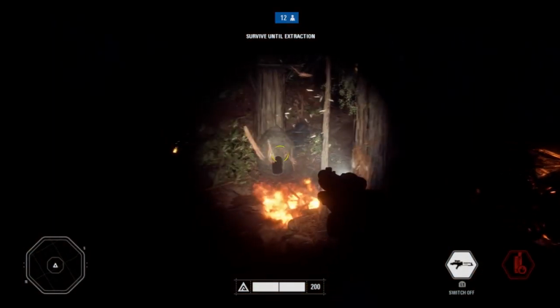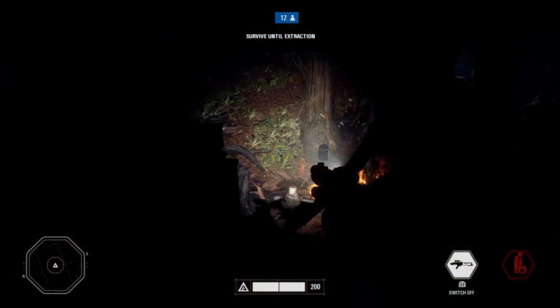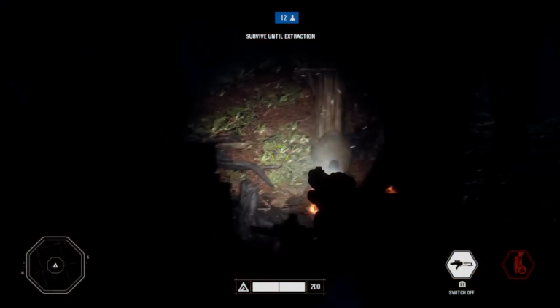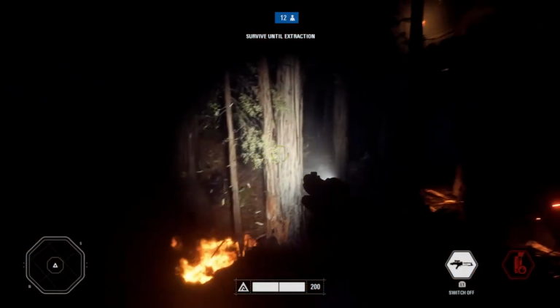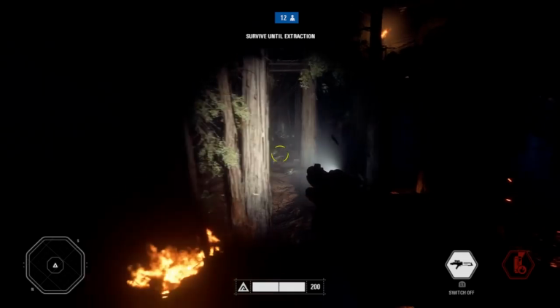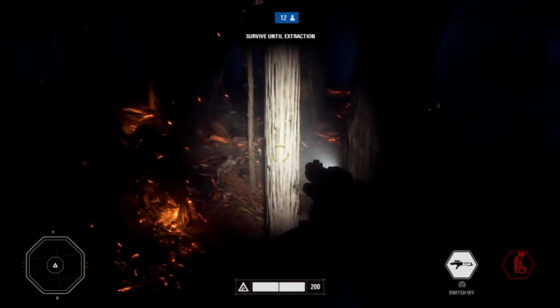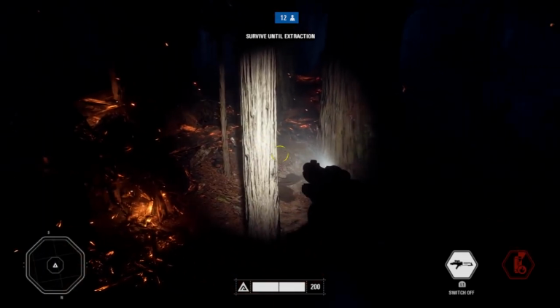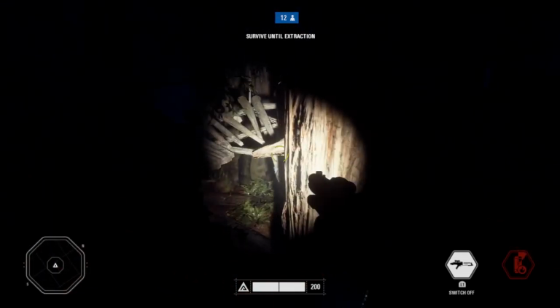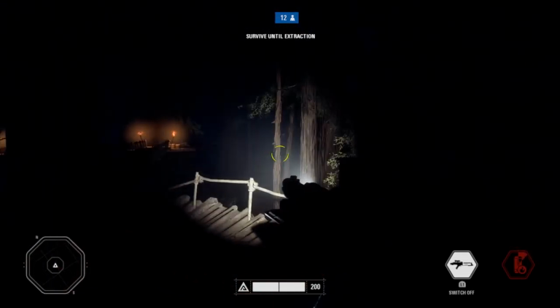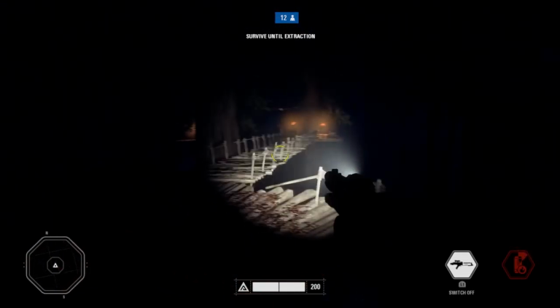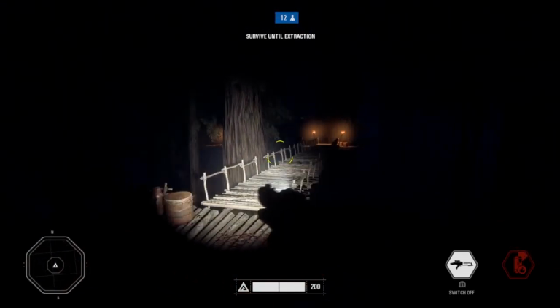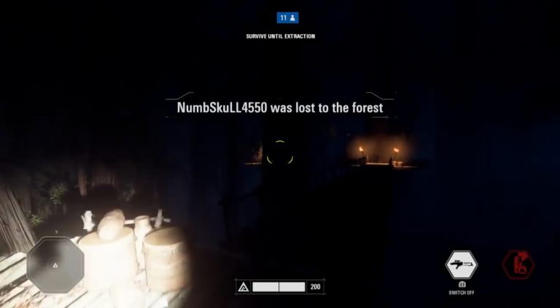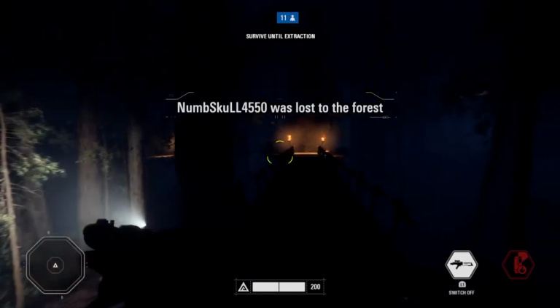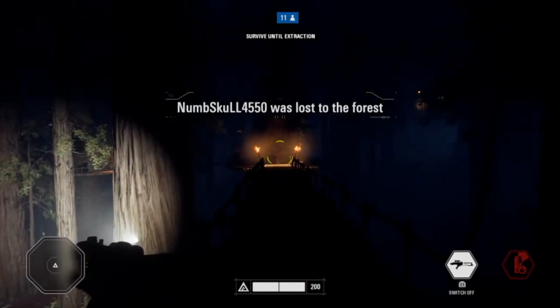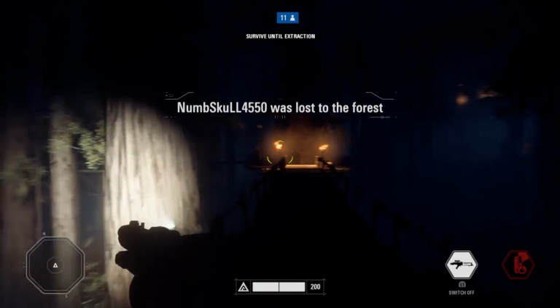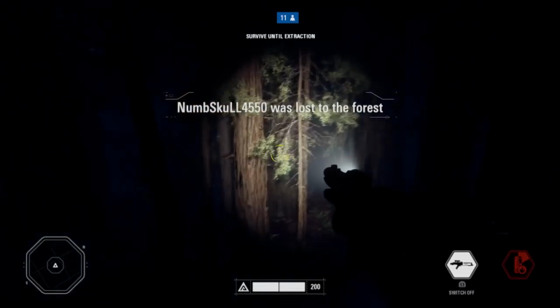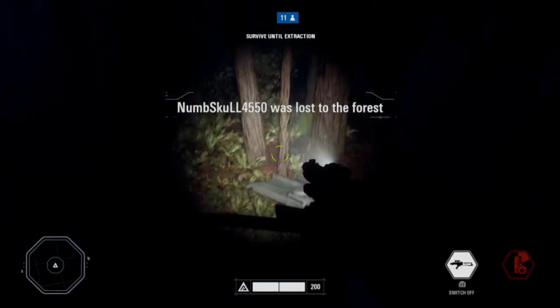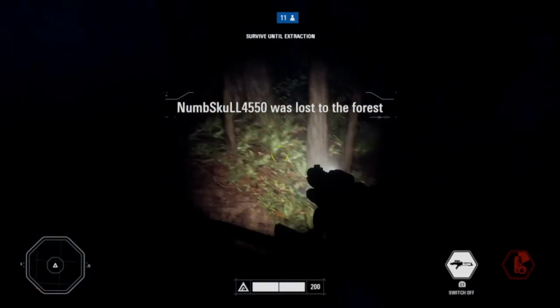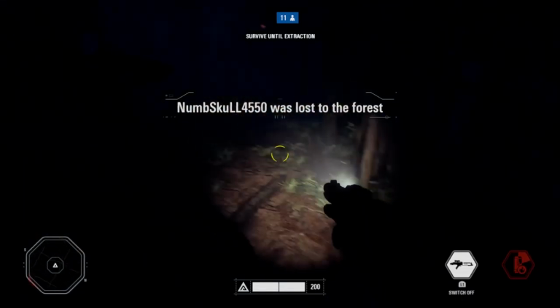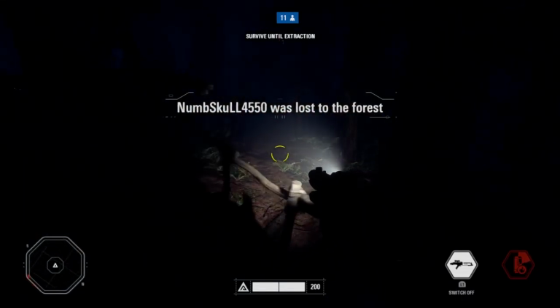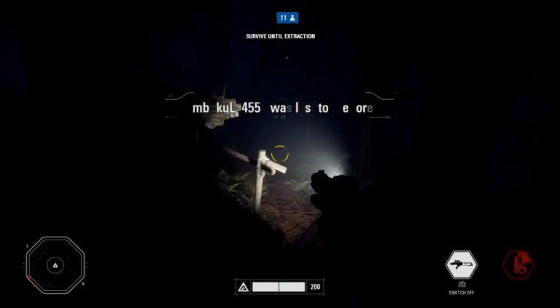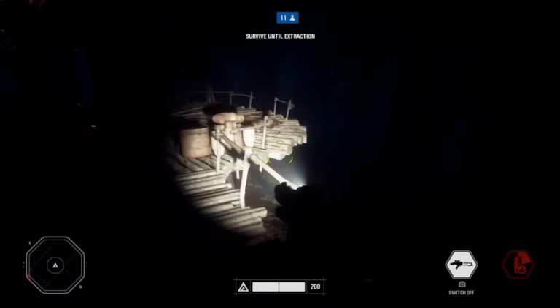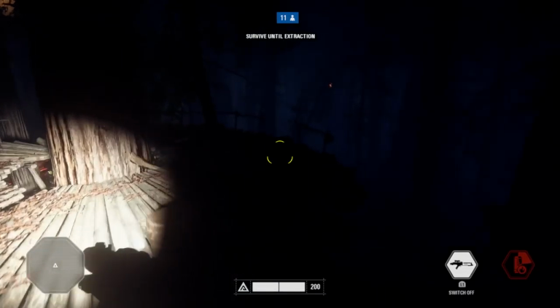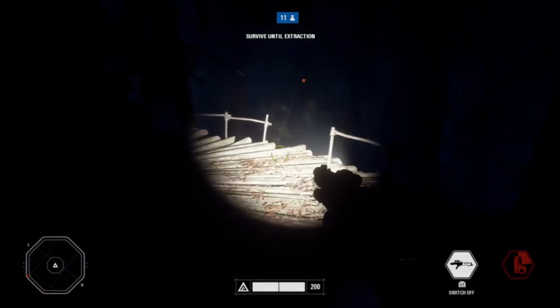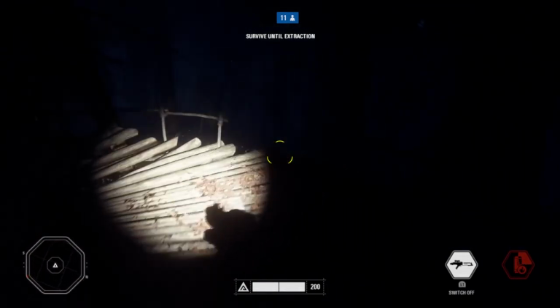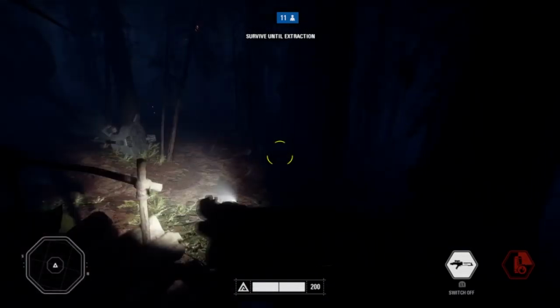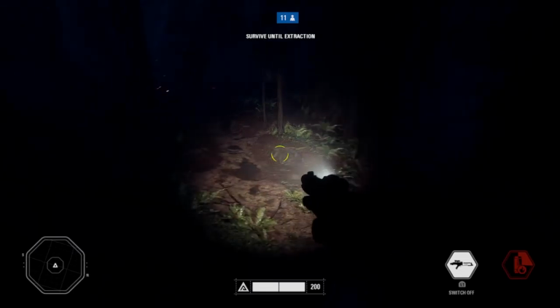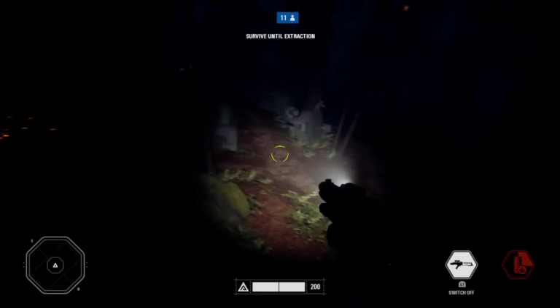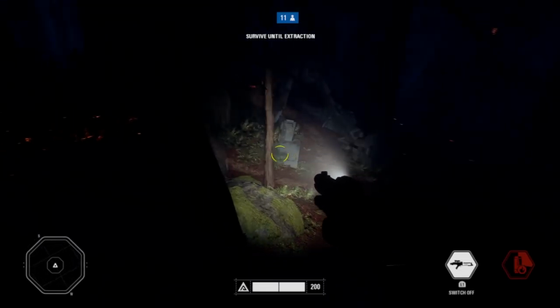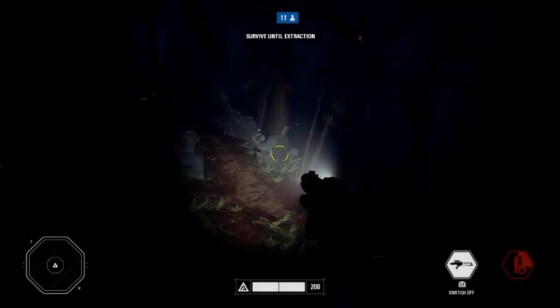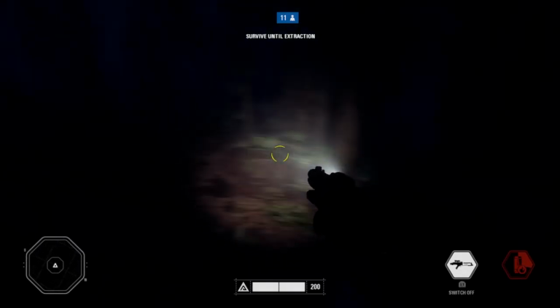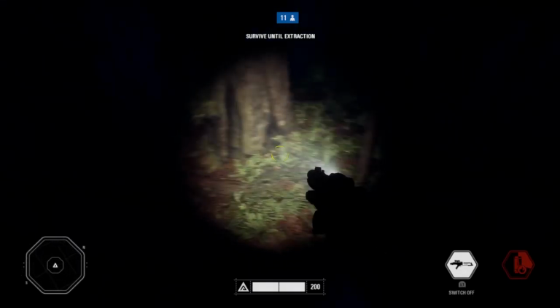Finally, the last thing we're going to do in this video is 'Can I get up there?' — where we see what we can get on top of. Sometimes it's useful, most of the time it's not, but it's always fun. As a trooper, you can get up on the trees where the Ewoks spawn, and I'm going to show you how to do it.